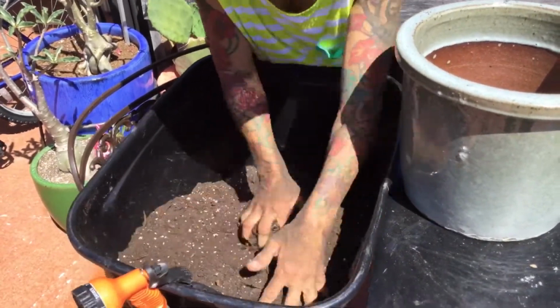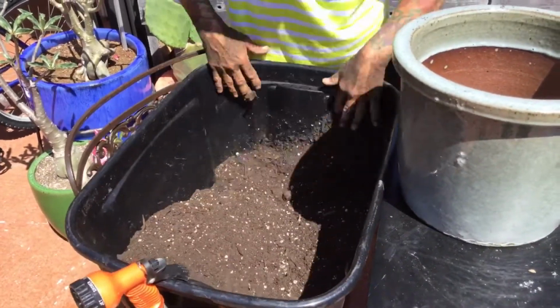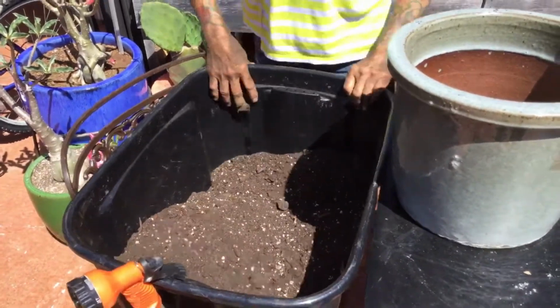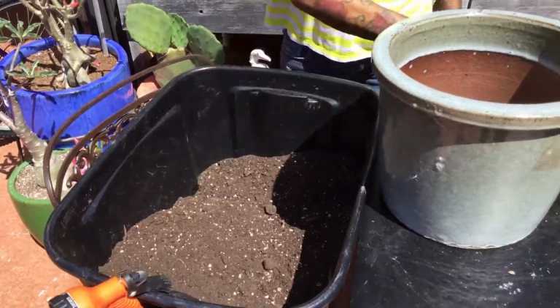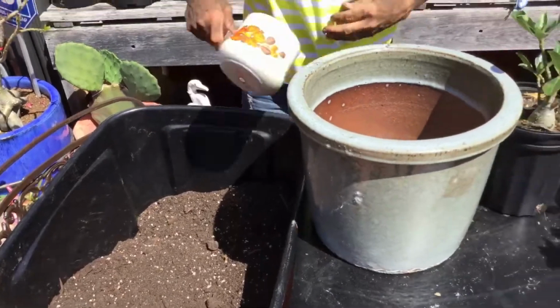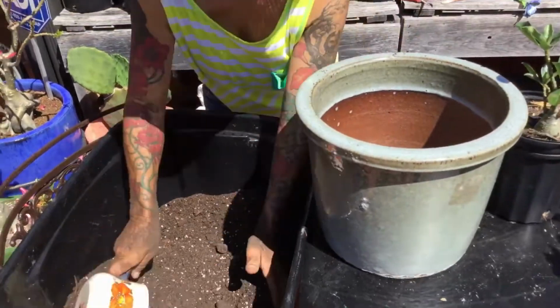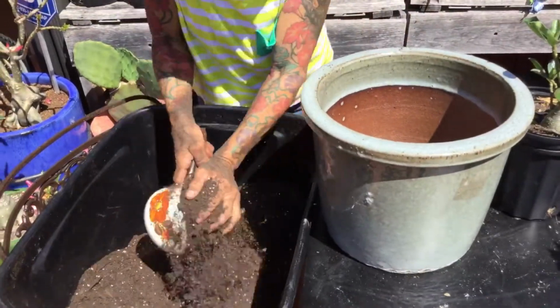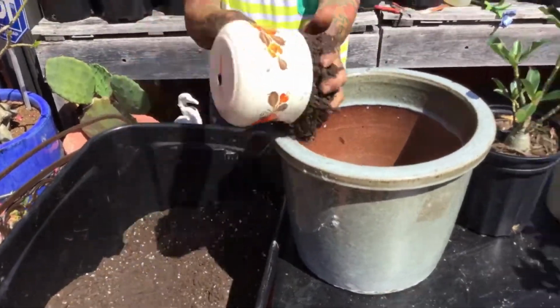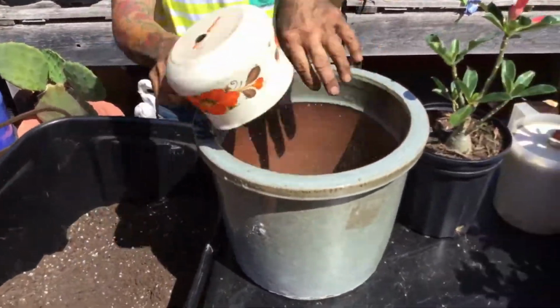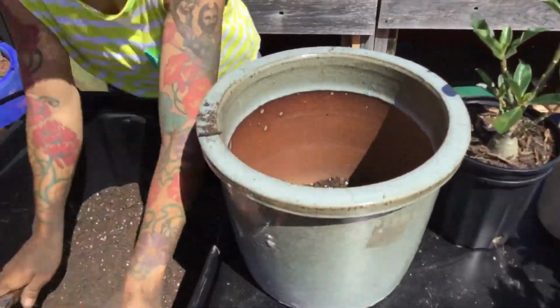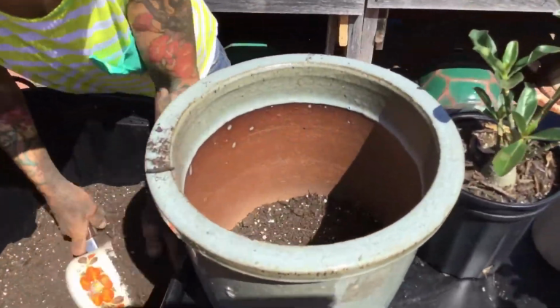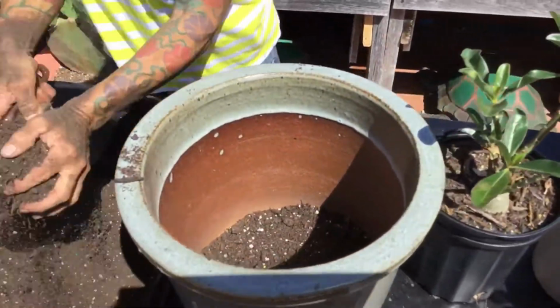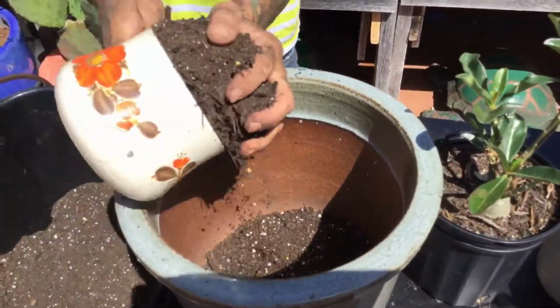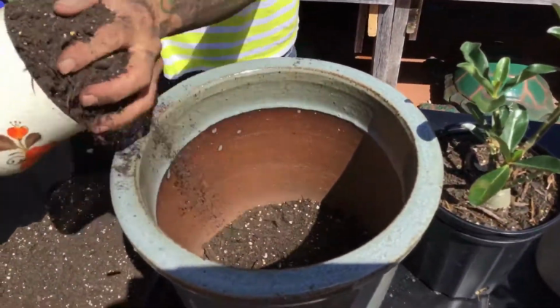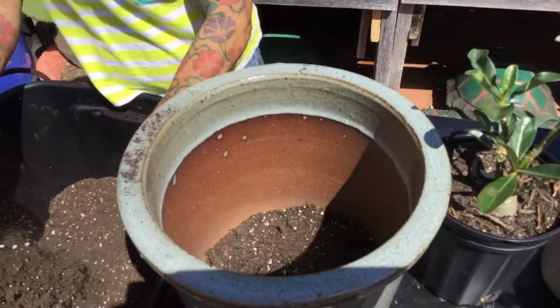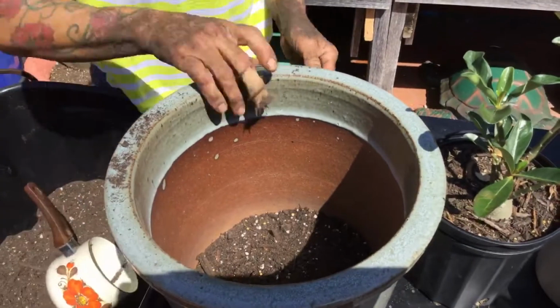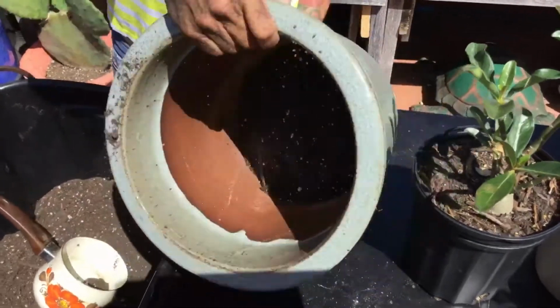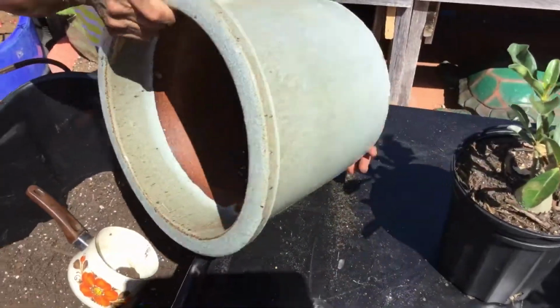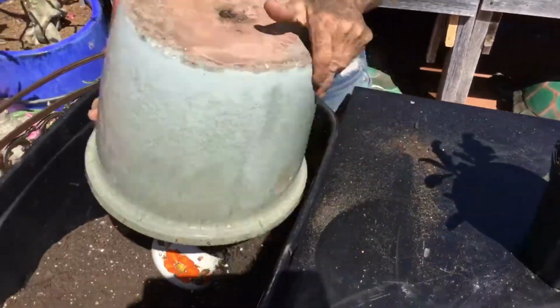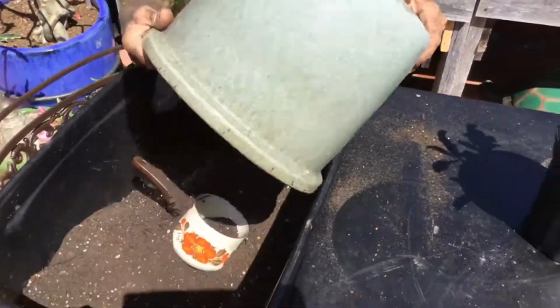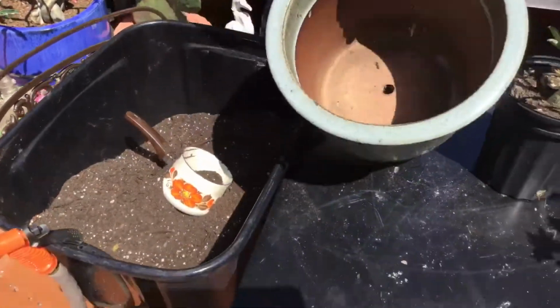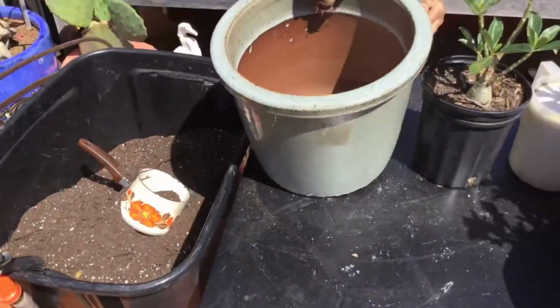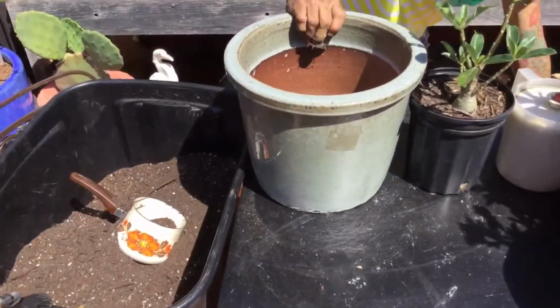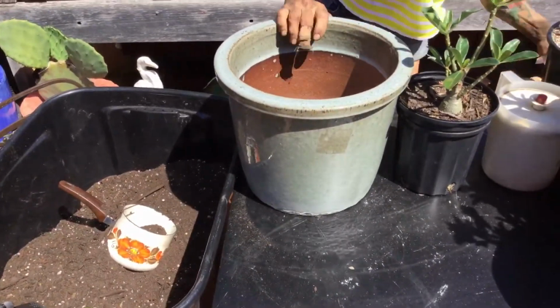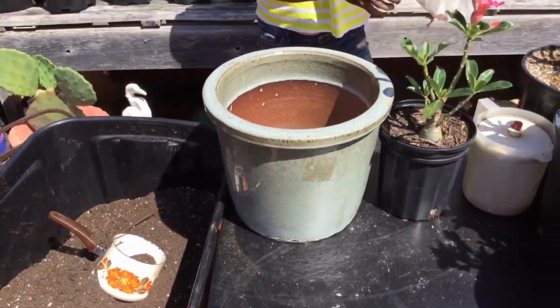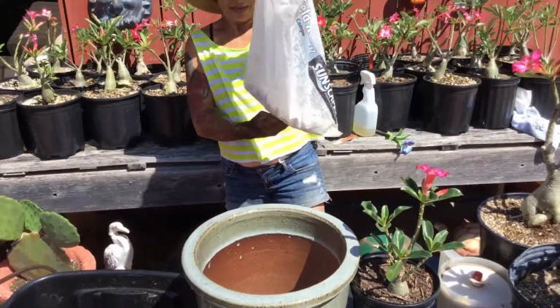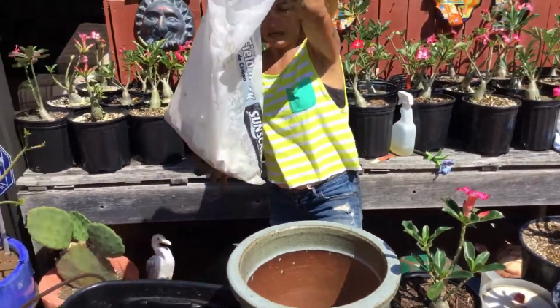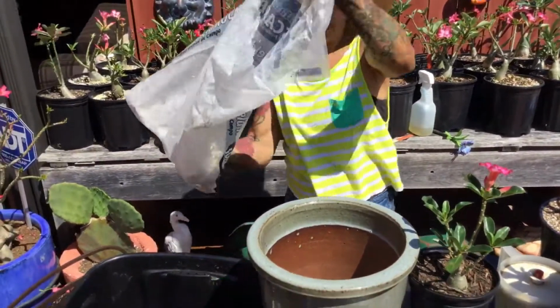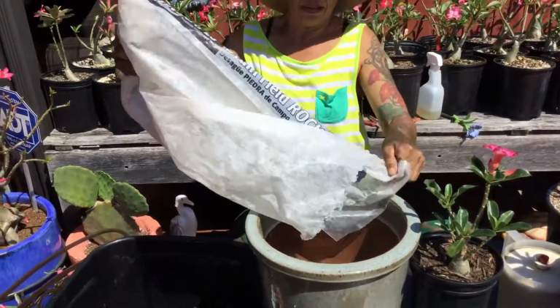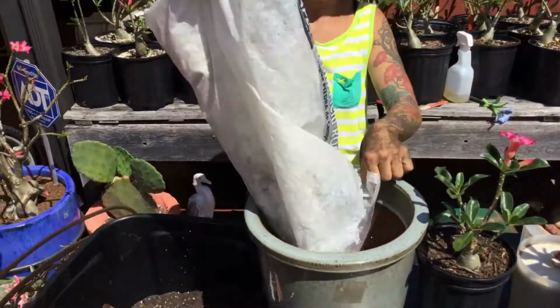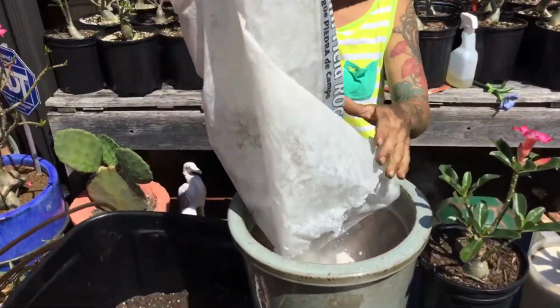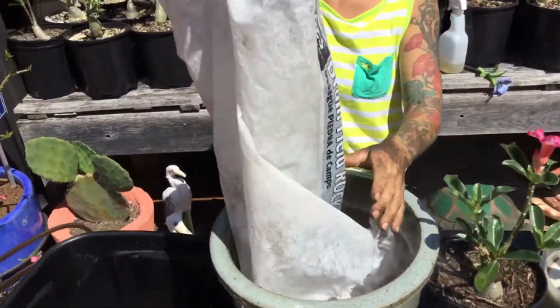So what we're going to do, we're going to fill this part. Oh wait, I forgot something — we need to put some rocks. It's in a bag. We need rocks at the bottom.